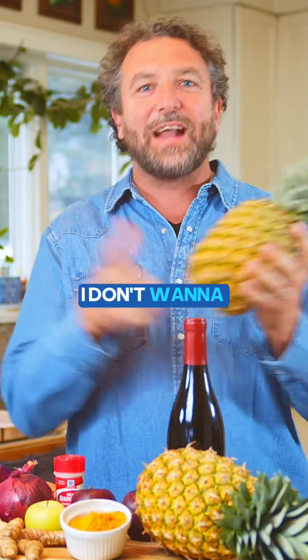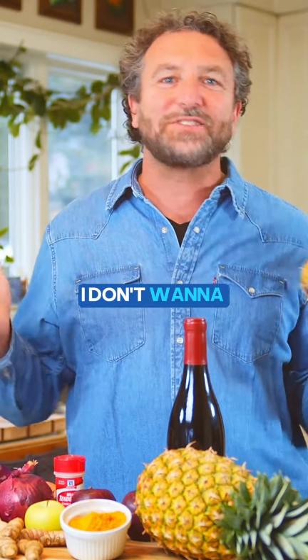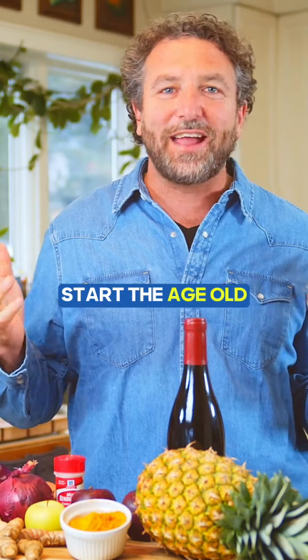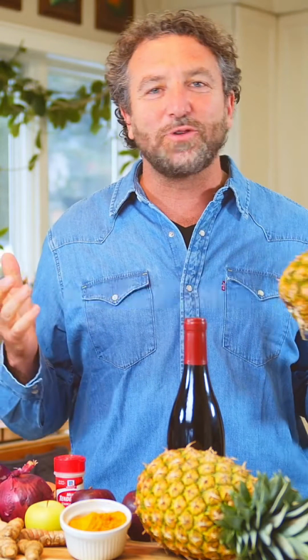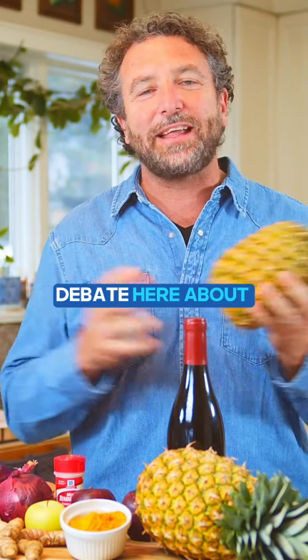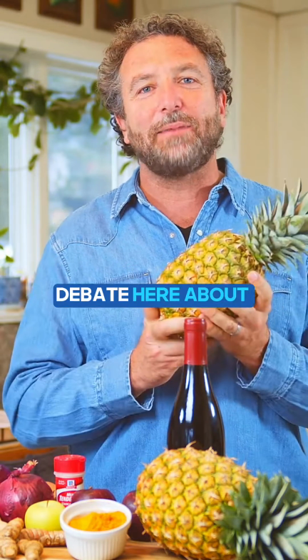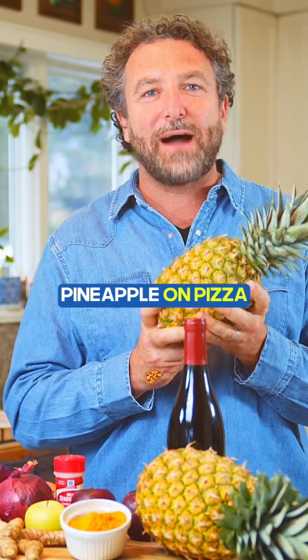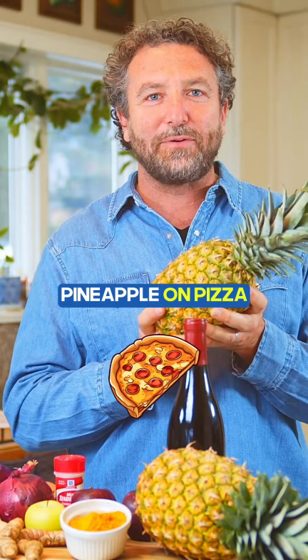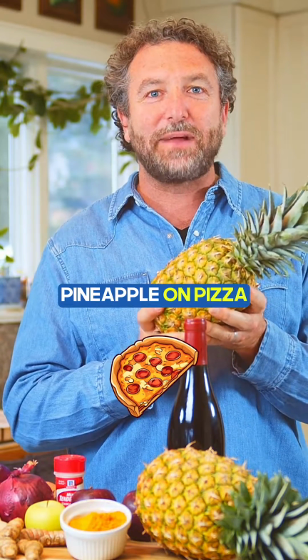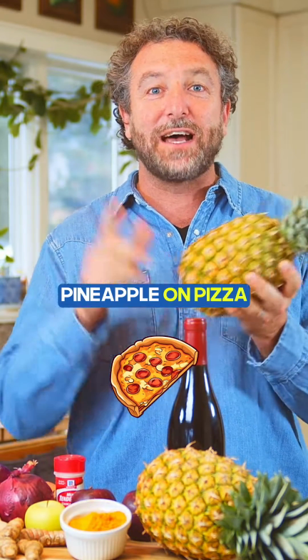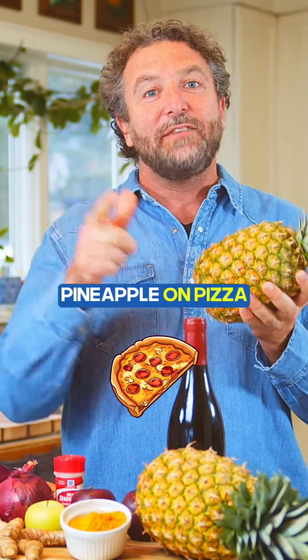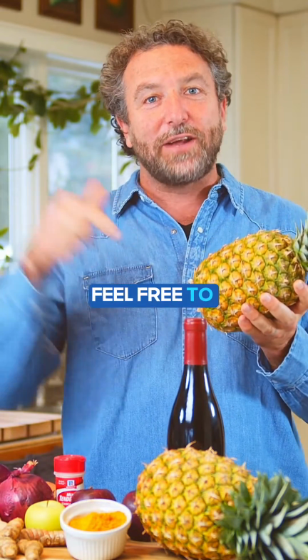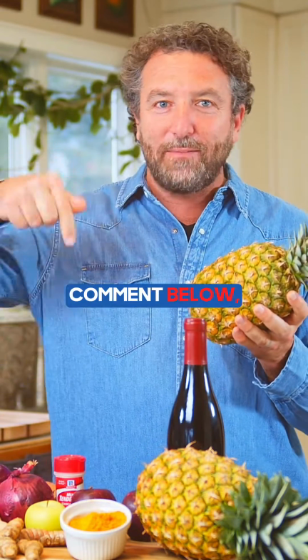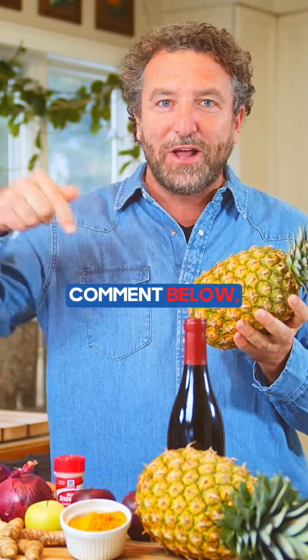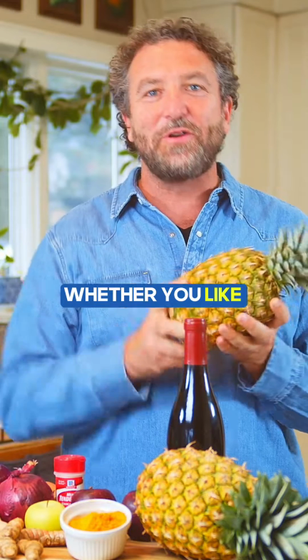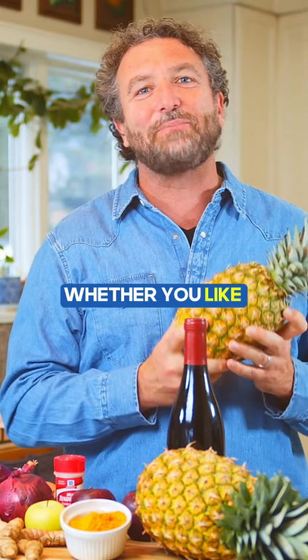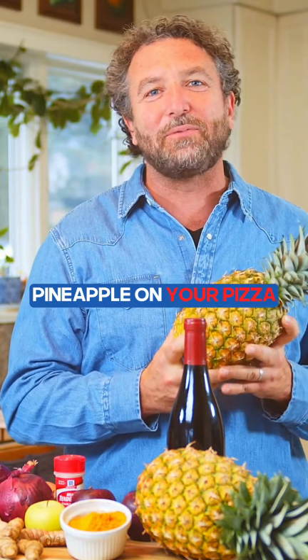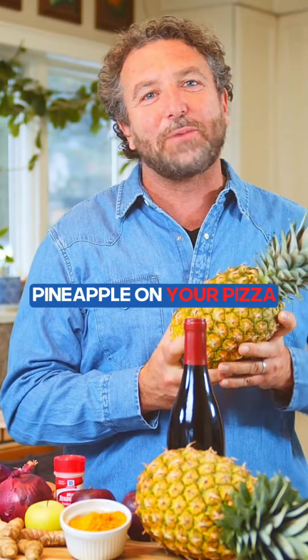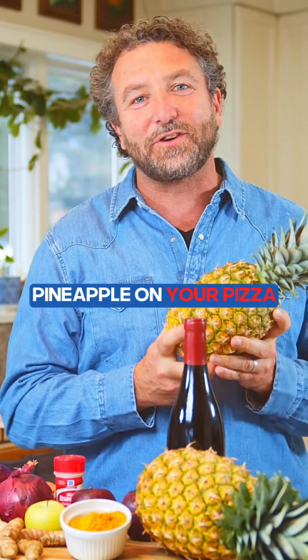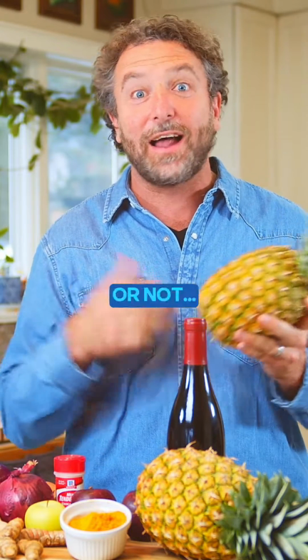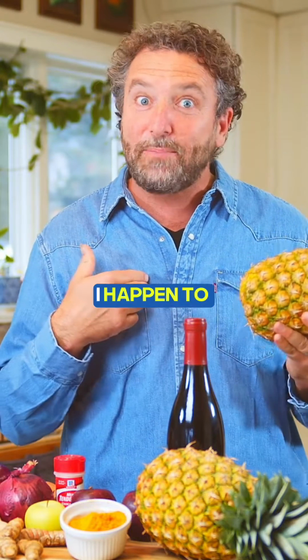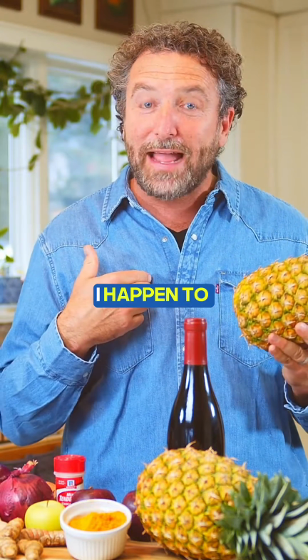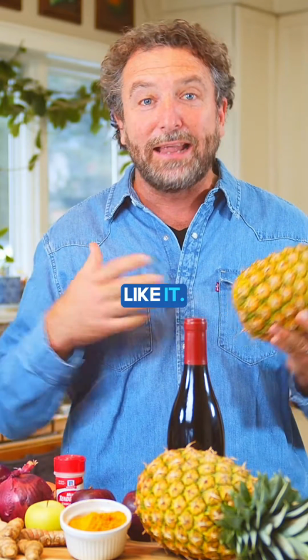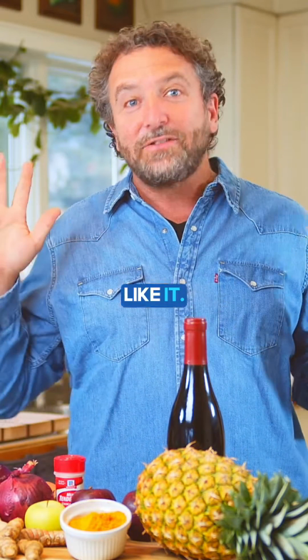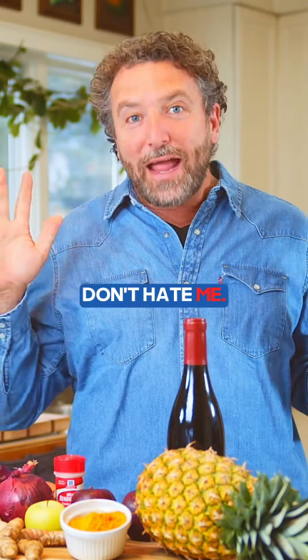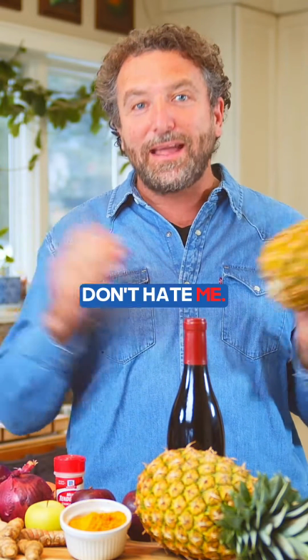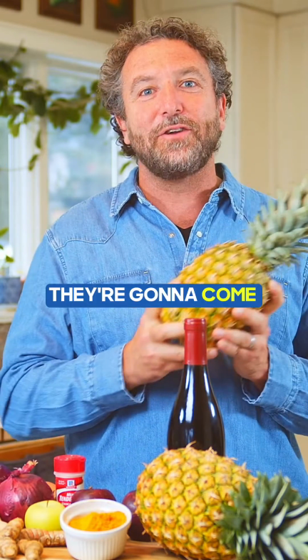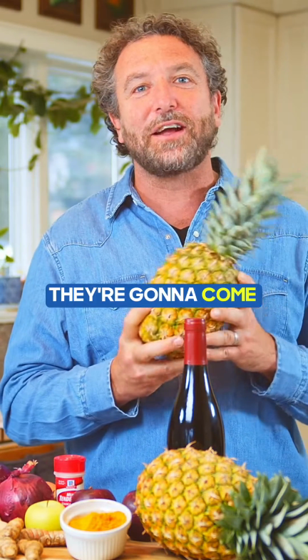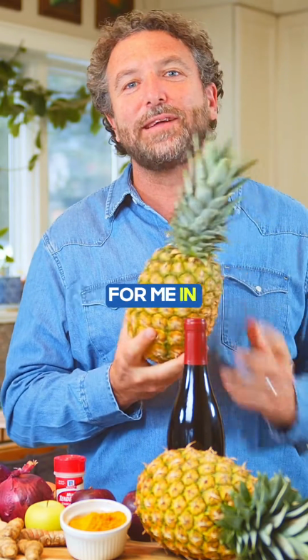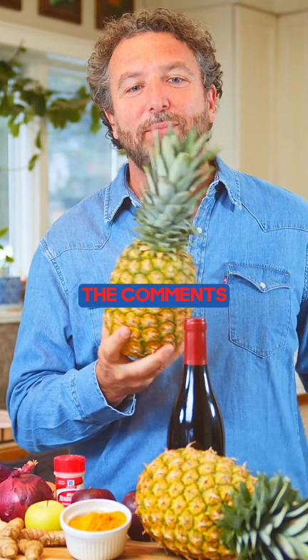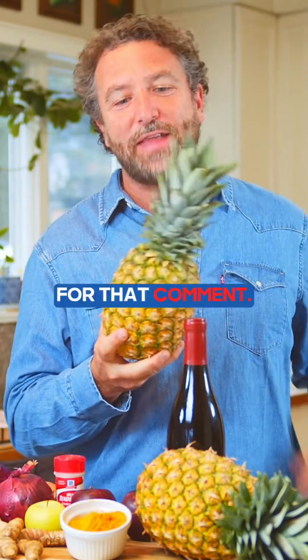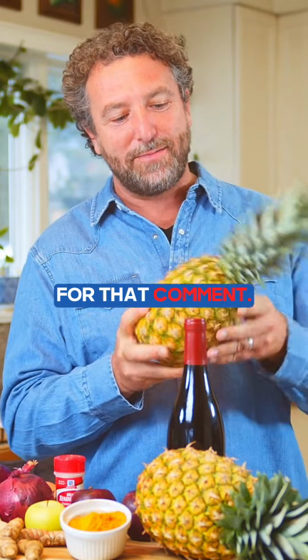I don't want to start the age-old debate here about pineapple on pizza. Feel free to comment below whether you like pineapple on your pizza or not. I happen to like it. Don't hate me. I know they're going to come for me in the comments for that comment.